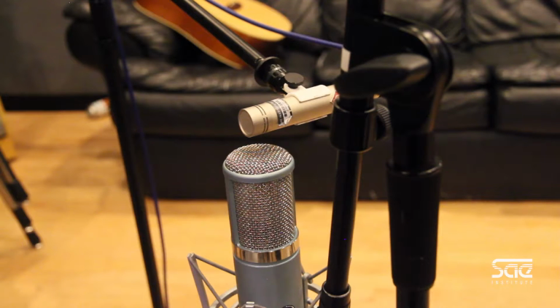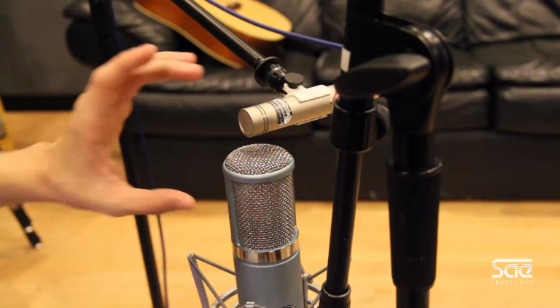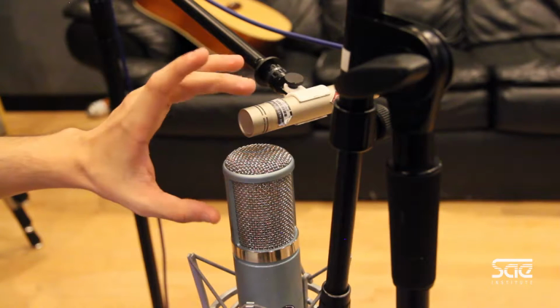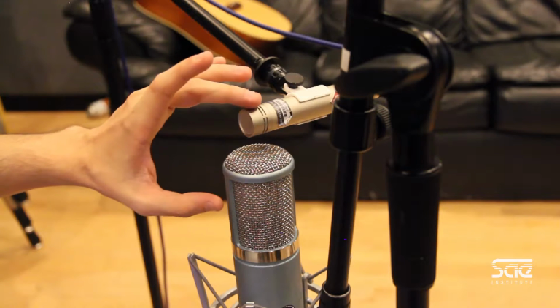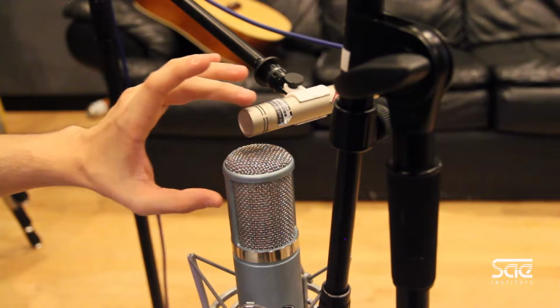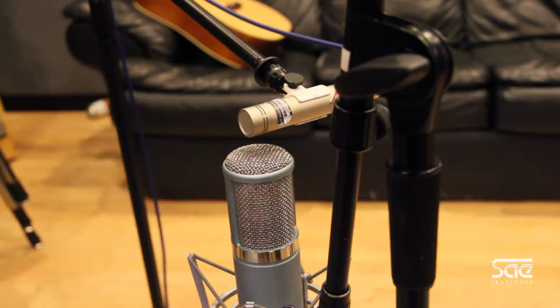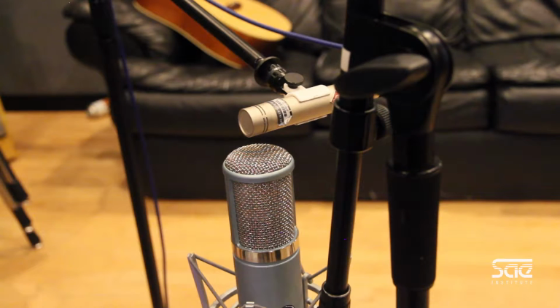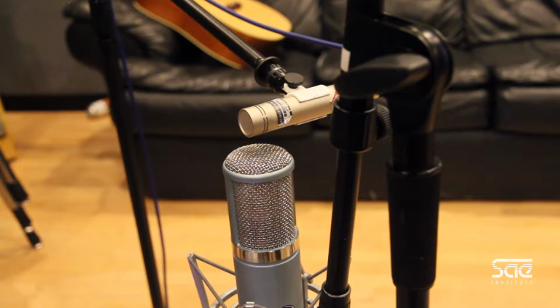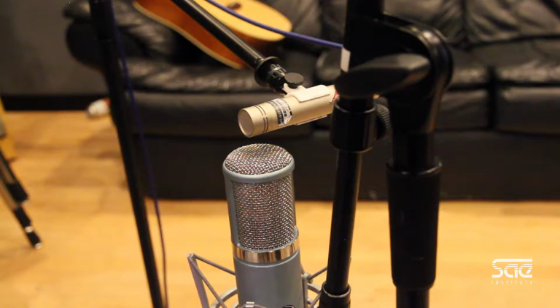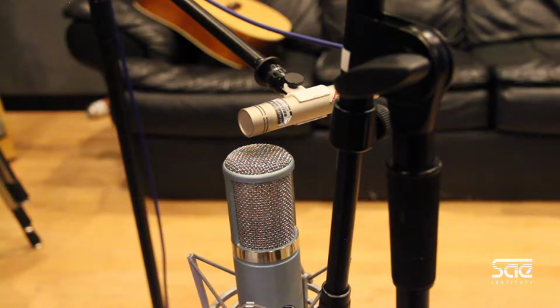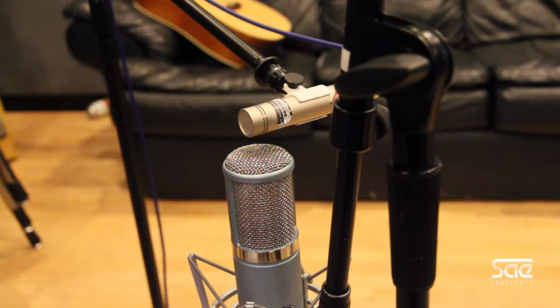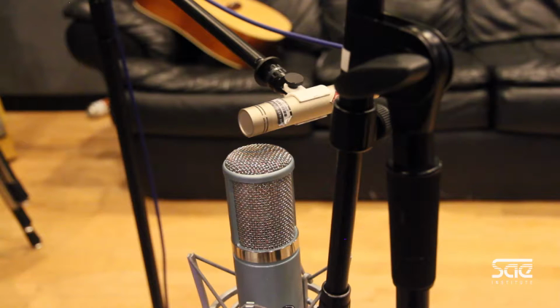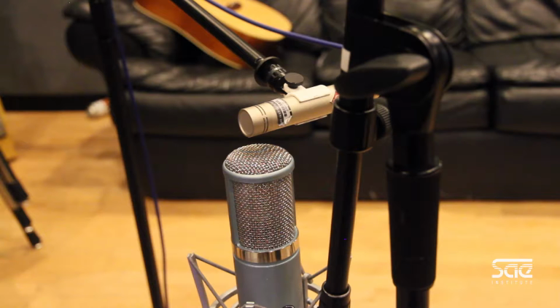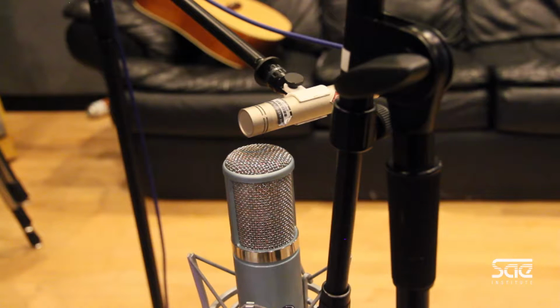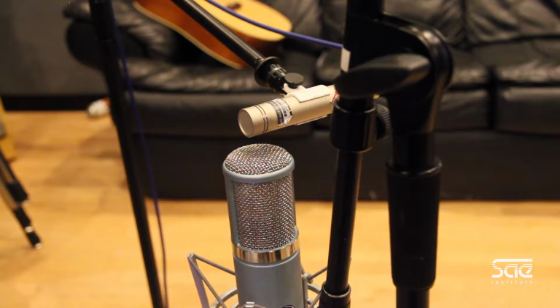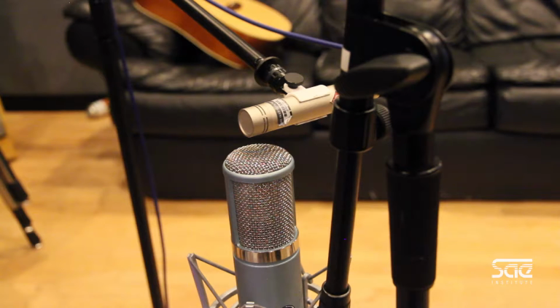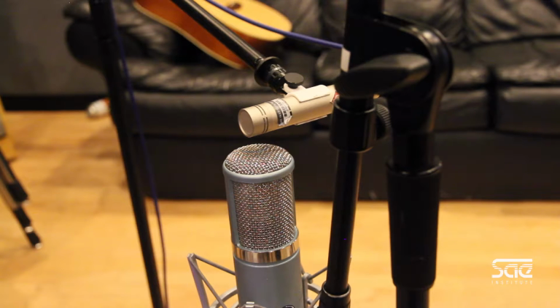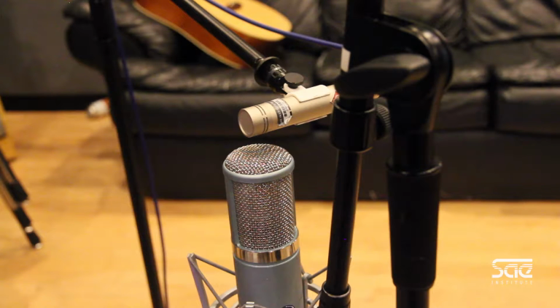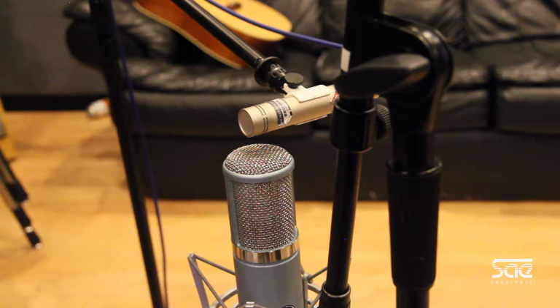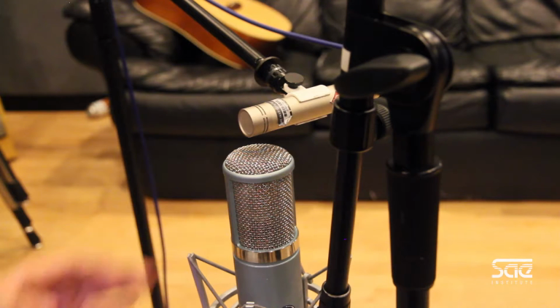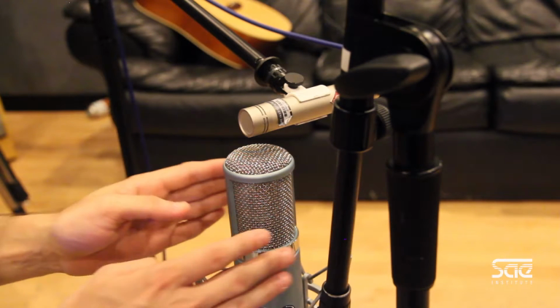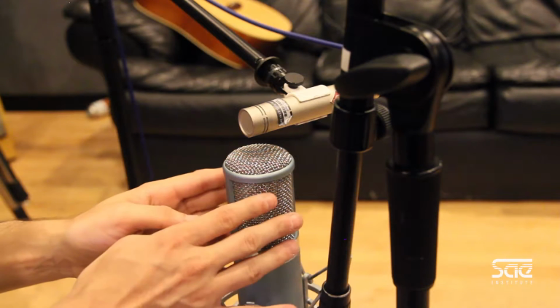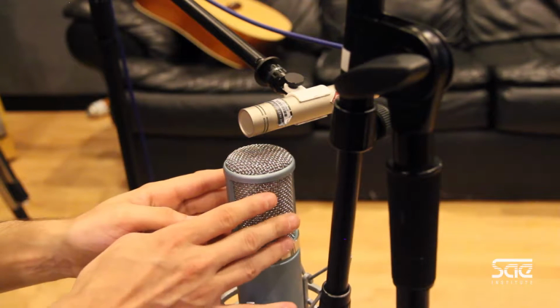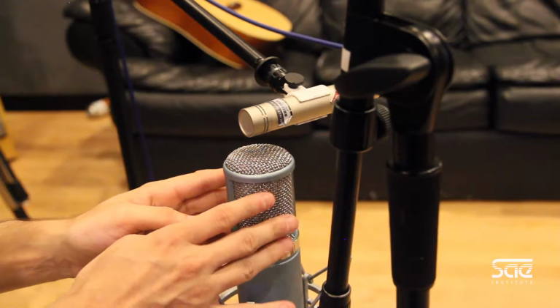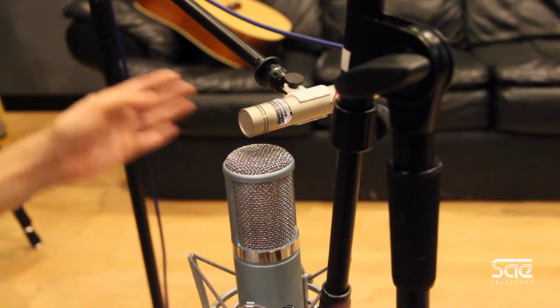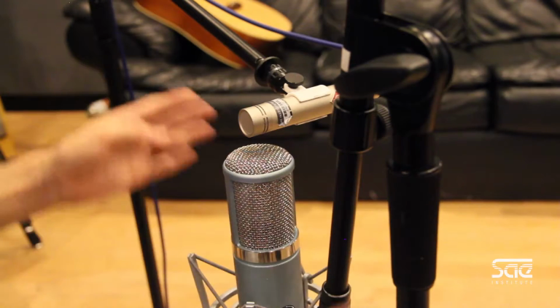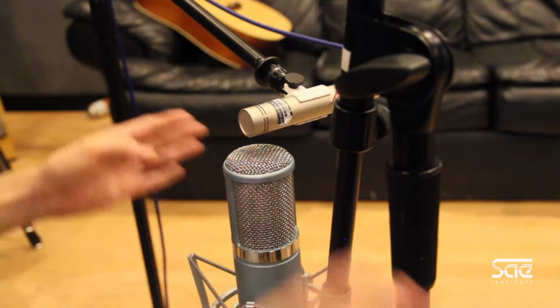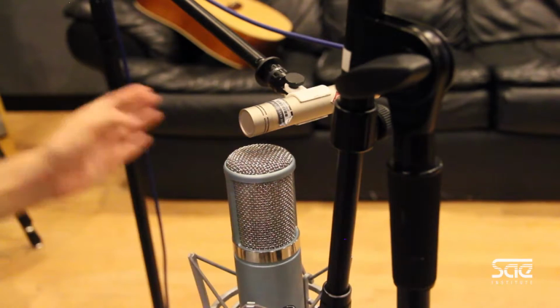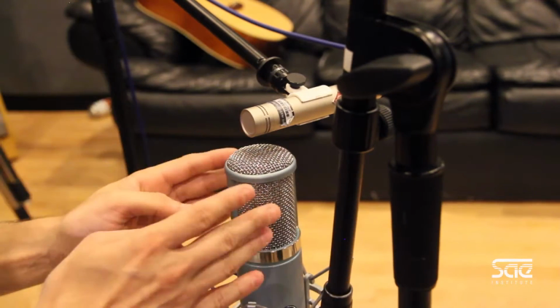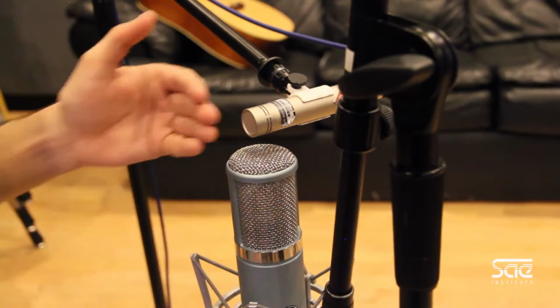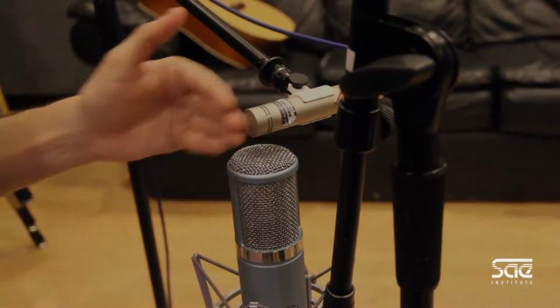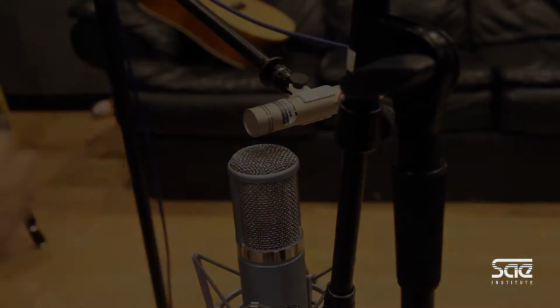Now when we record these two, we're later on going to do a little processing in Pro Tools to separate them and create a stereo image. Basically what's happening is this bottom microphone is capturing the sides and this is capturing the front.